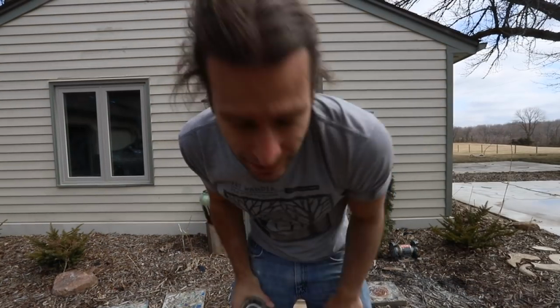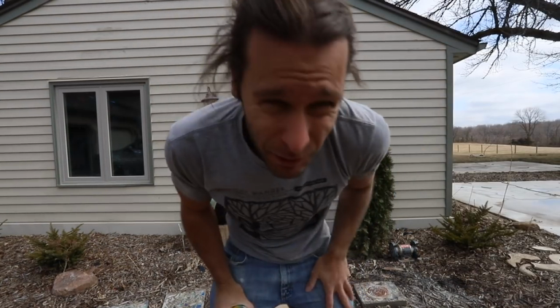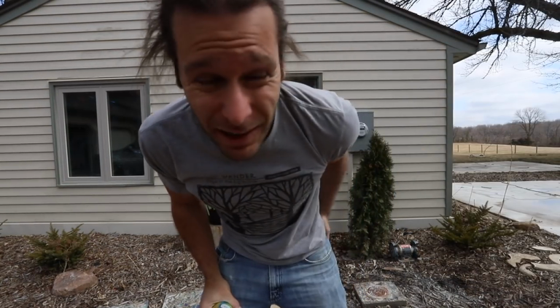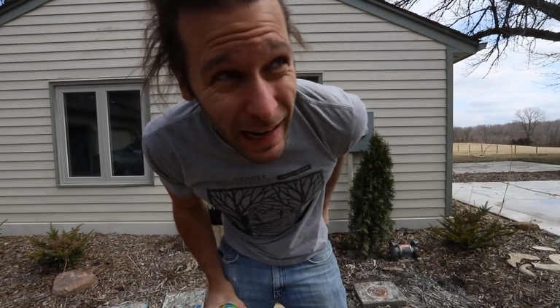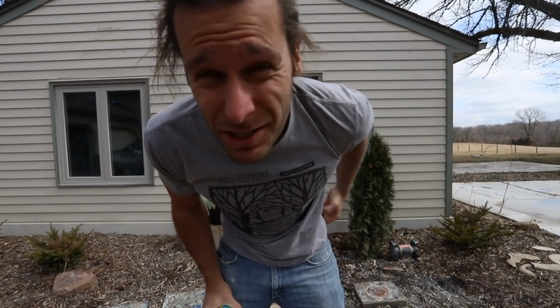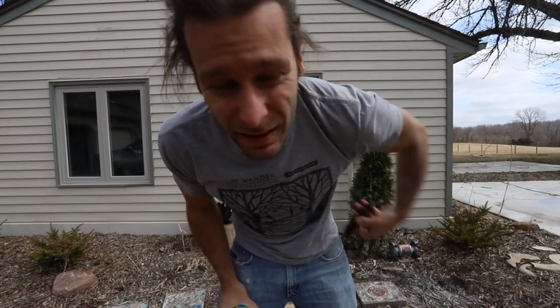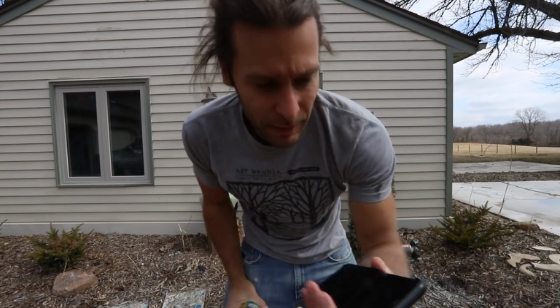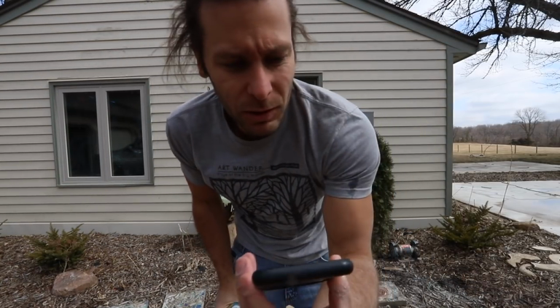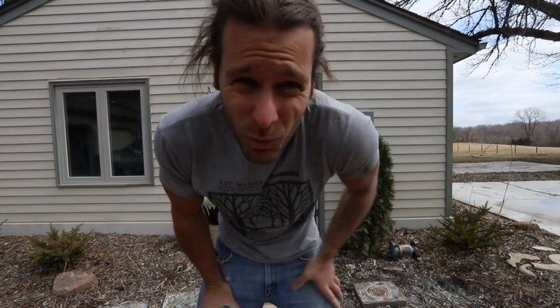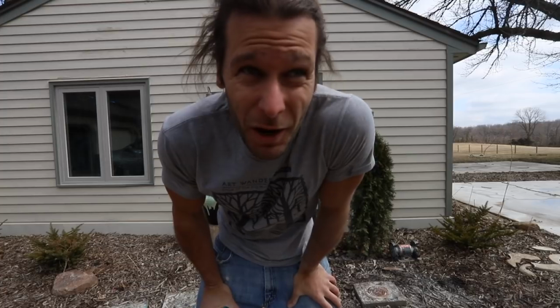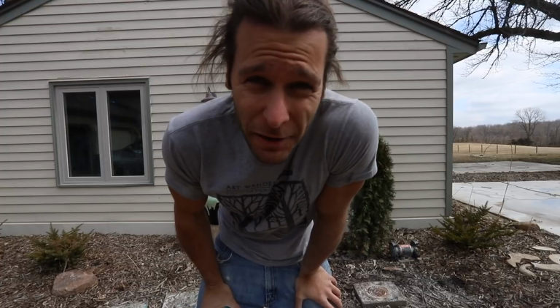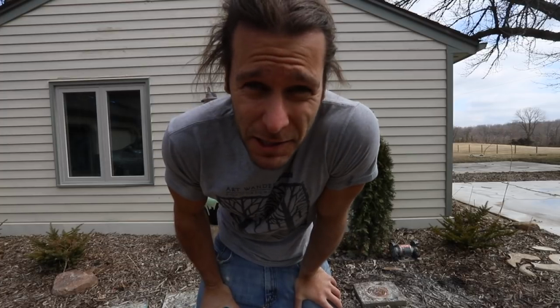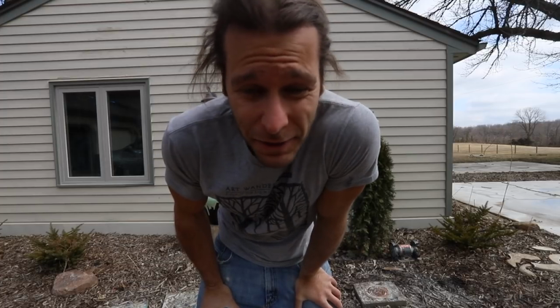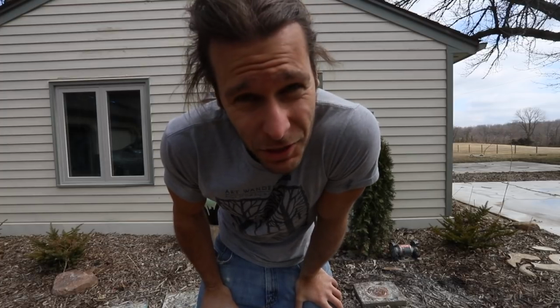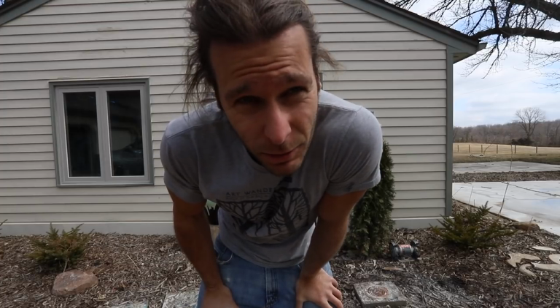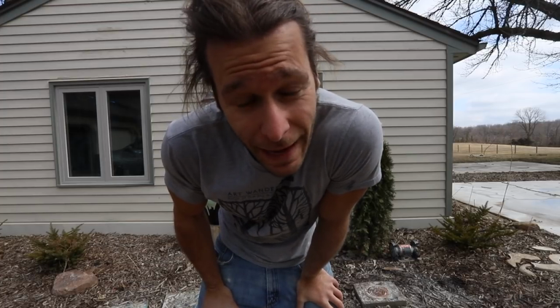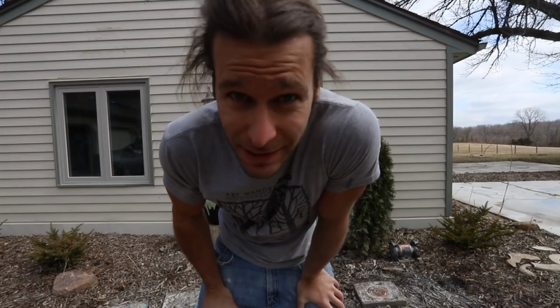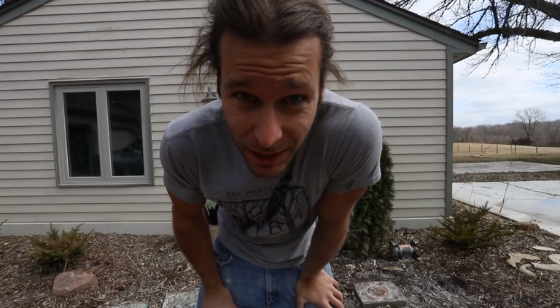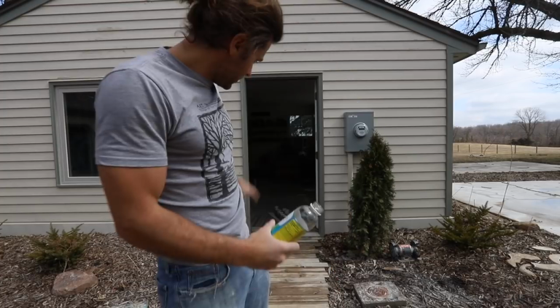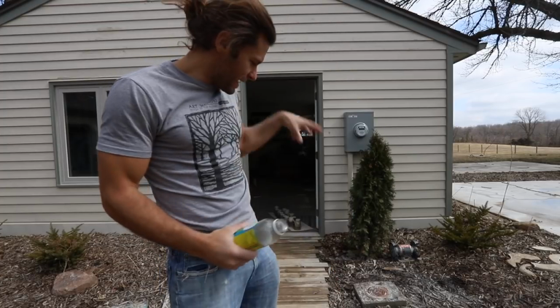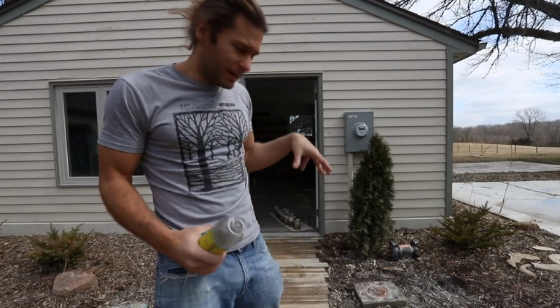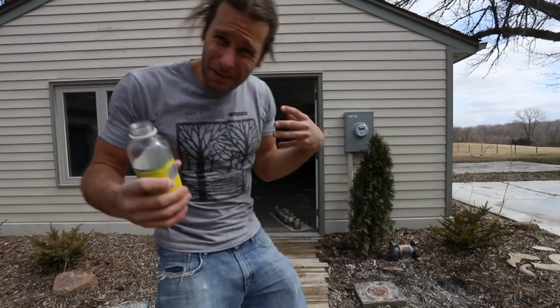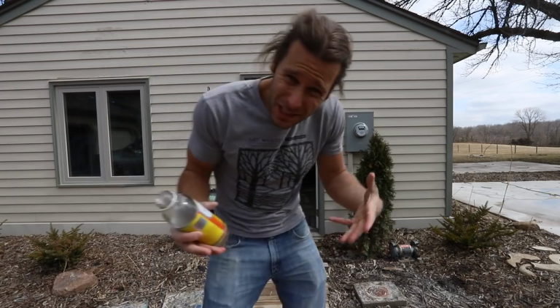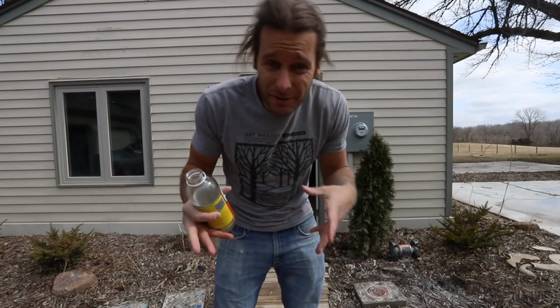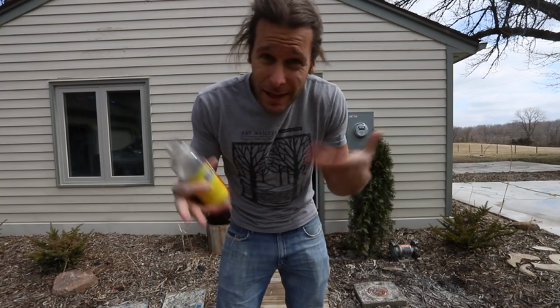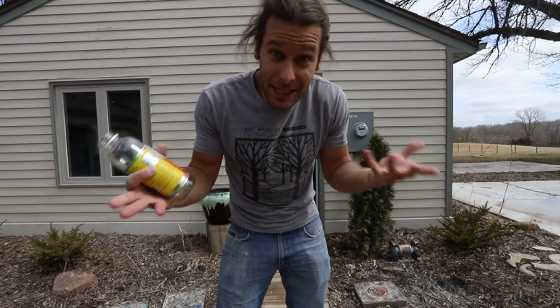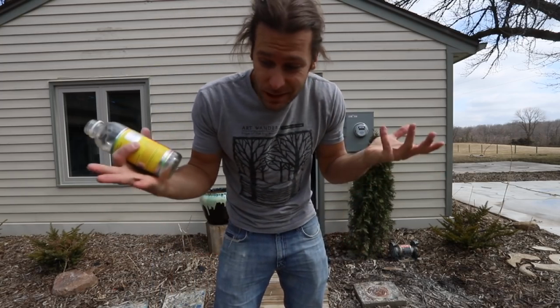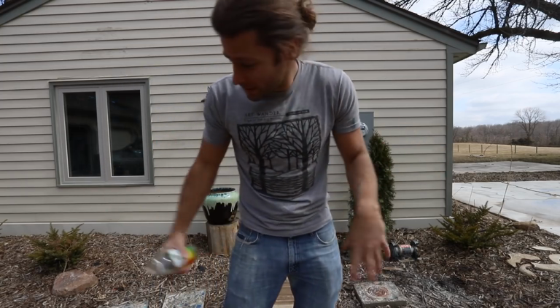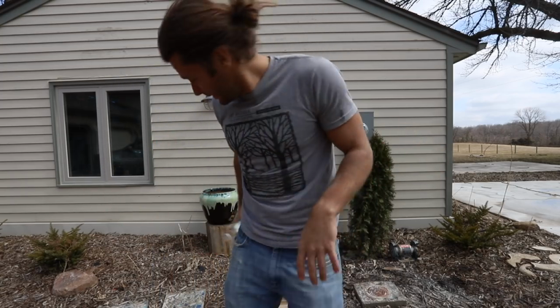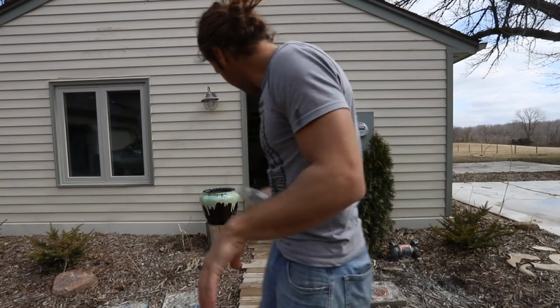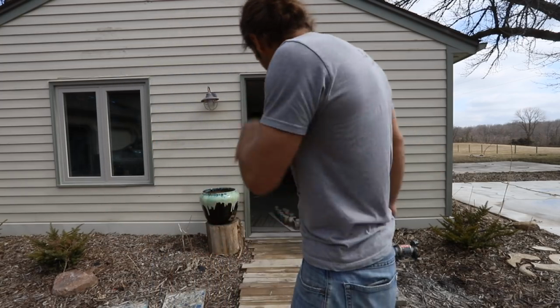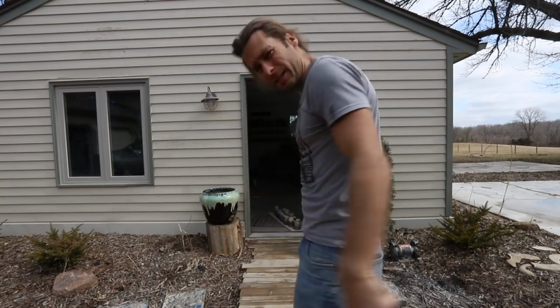It turns out an hour straight of Dremel tool will run the battery out. The battery's dead on the Dremel tool, but we got most everything done. Once we're done with that, we're going to start just taking pictures of stuff so you guys can see what's going to be for sale.